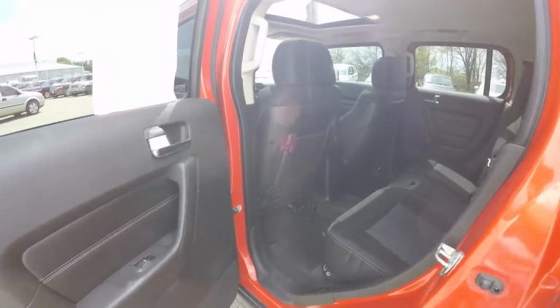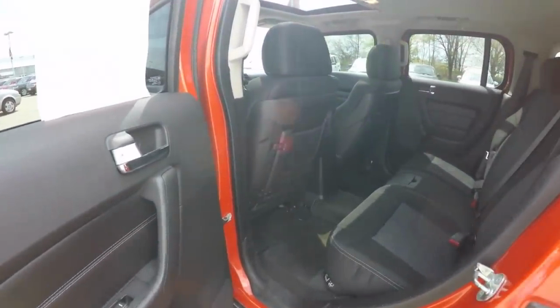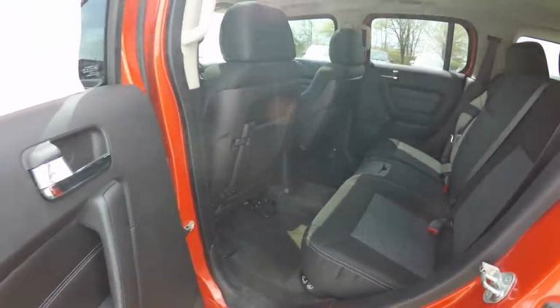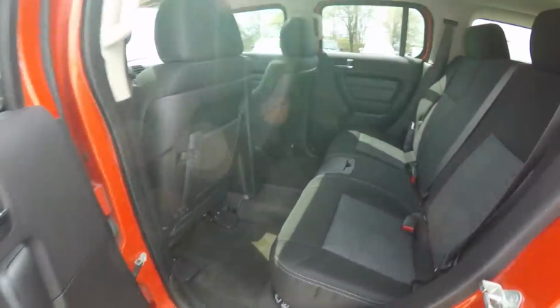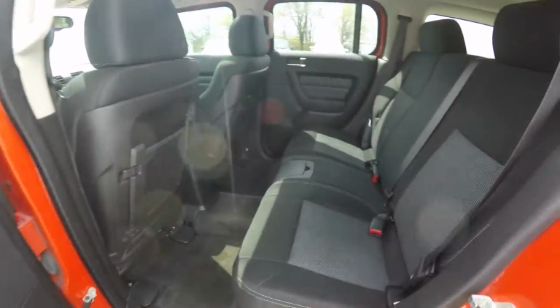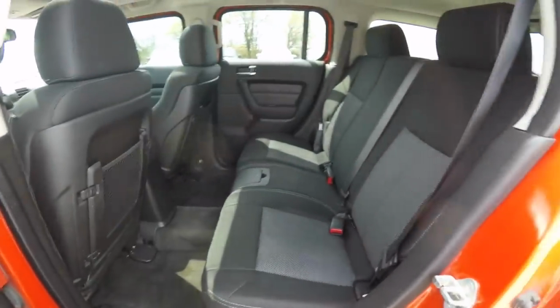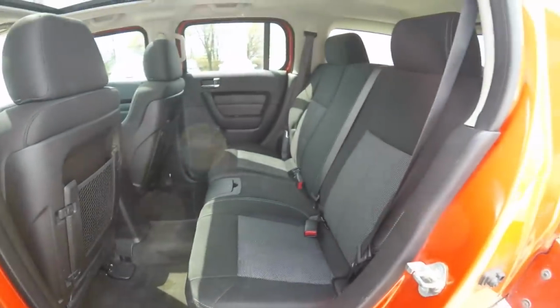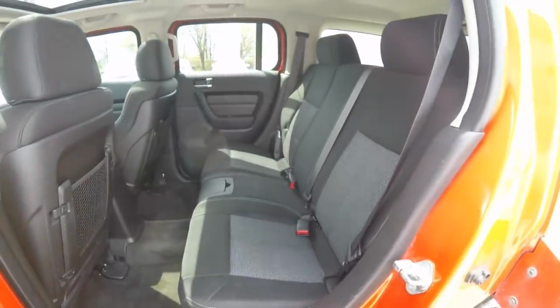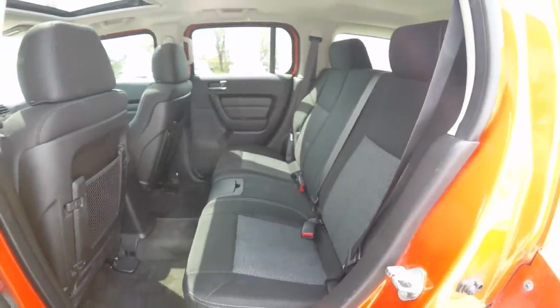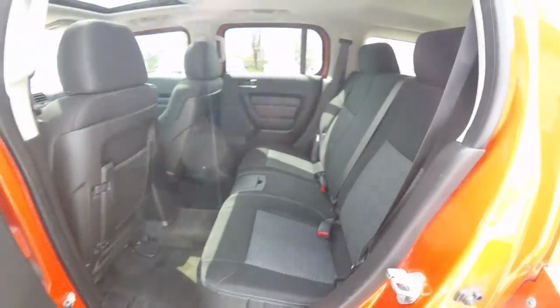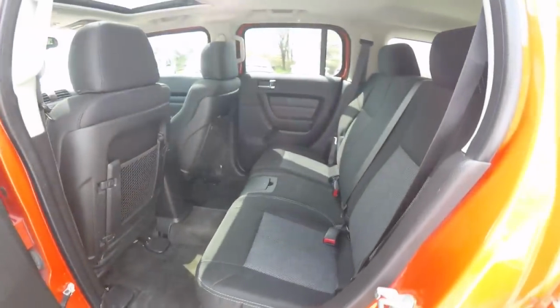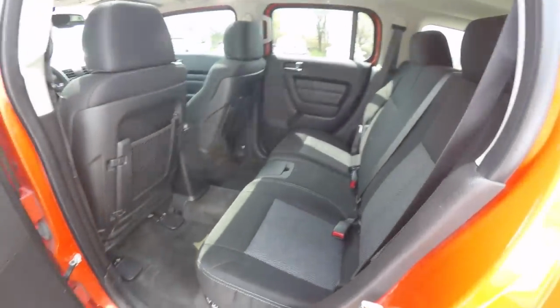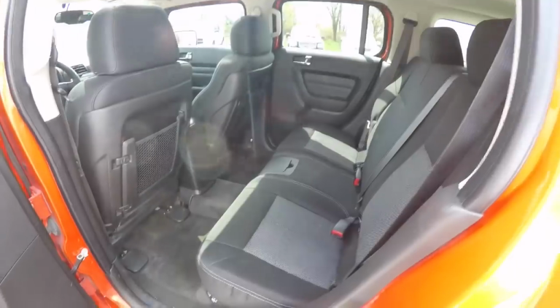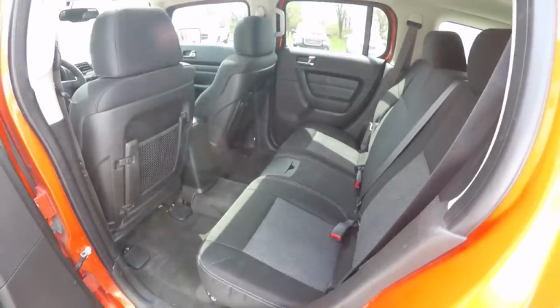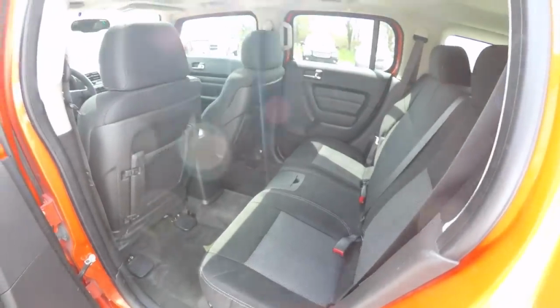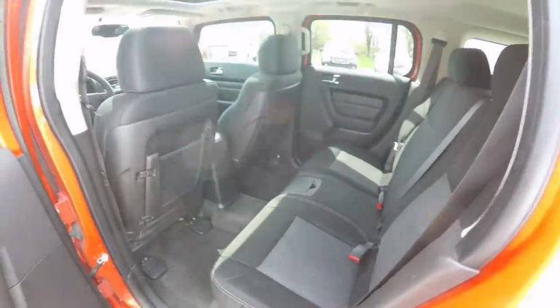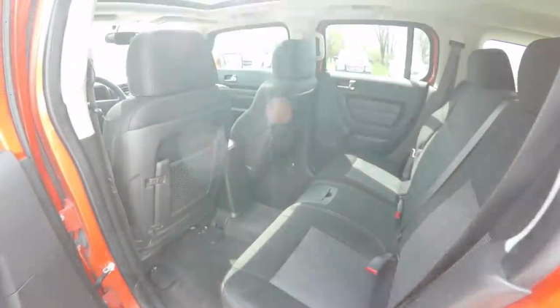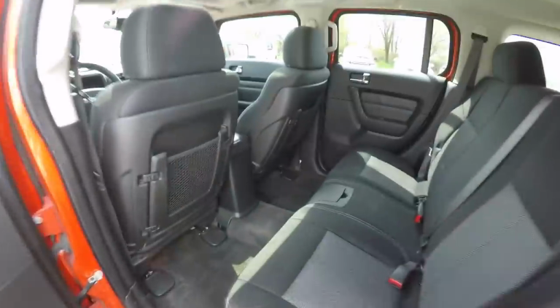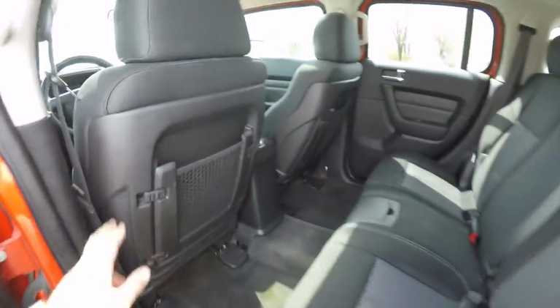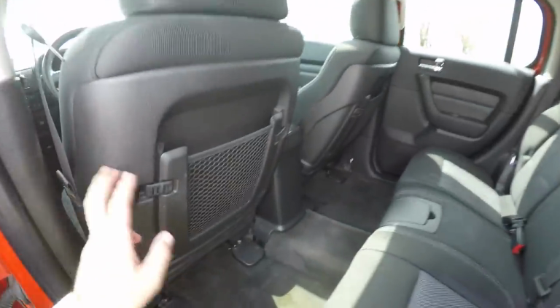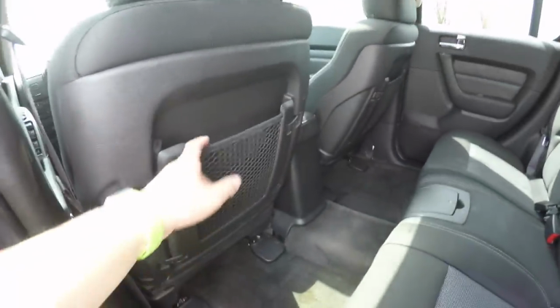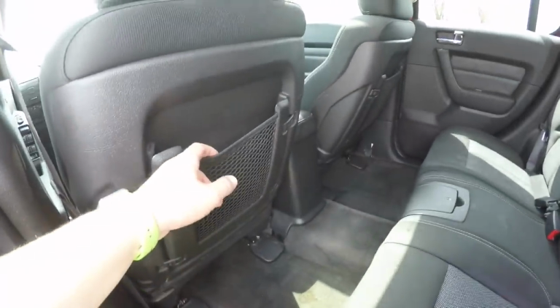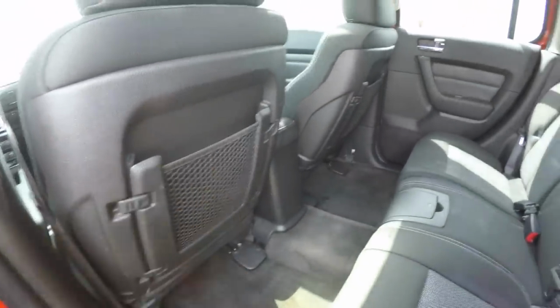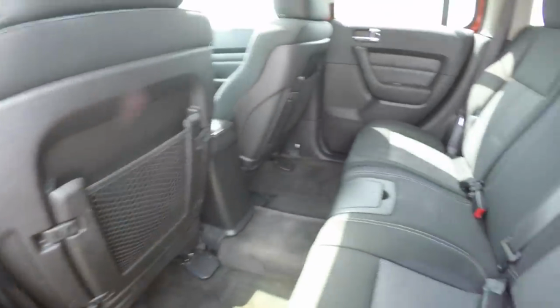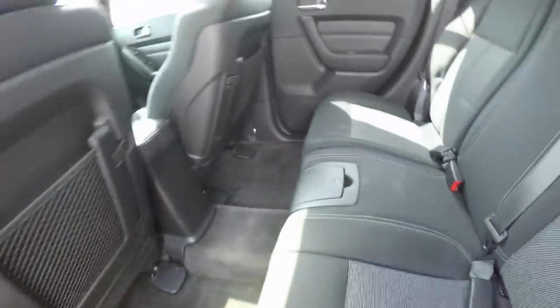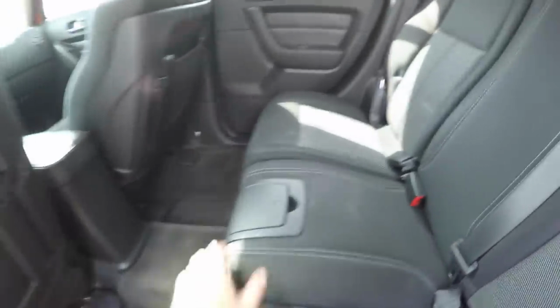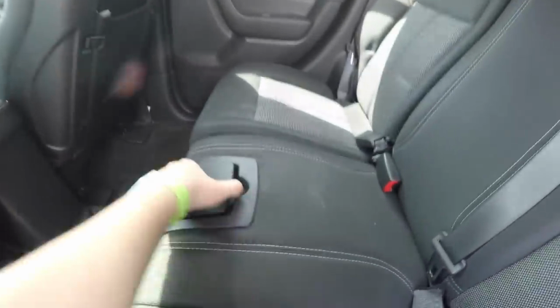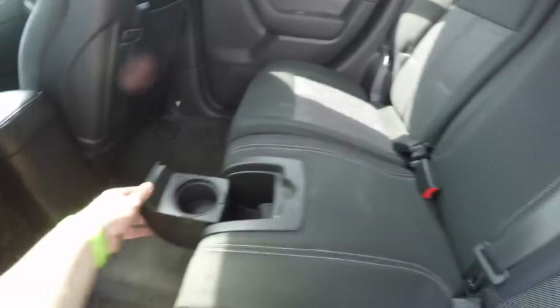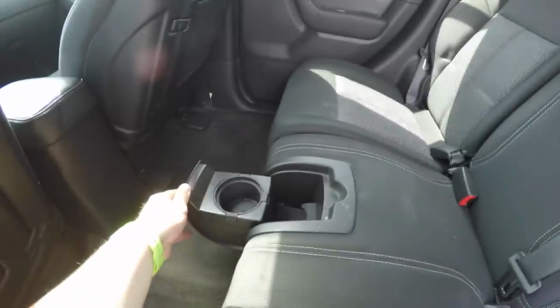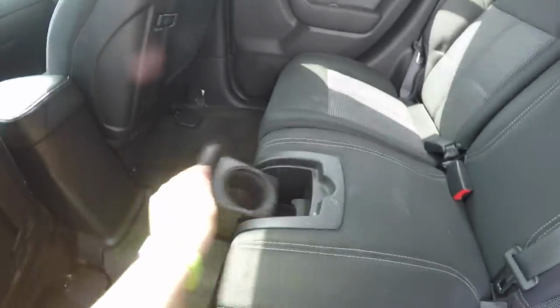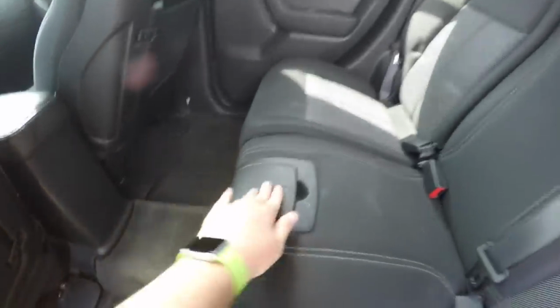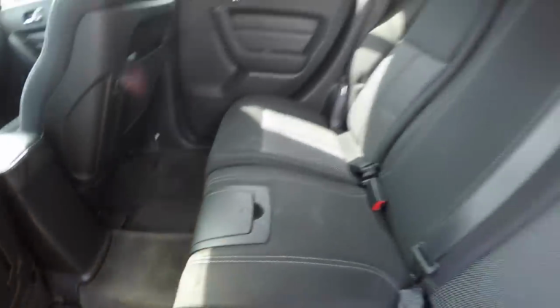Taking a look at the rear seat, it's a three-across configuration with integrated head restraints on the outboard seating positions. It is a 60-40 split folding seat design. Front seat backs have seat back map pockets, and there are fold-out cup holders for the rear seat passengers.